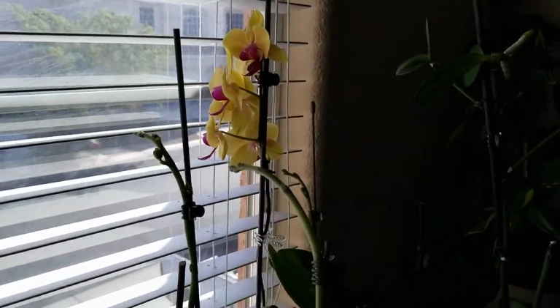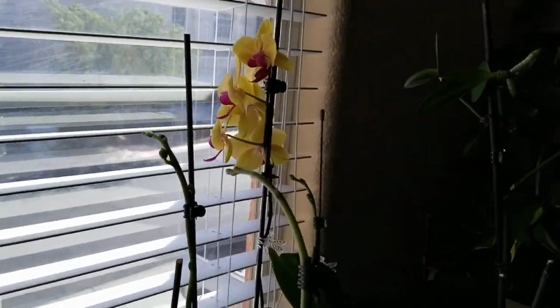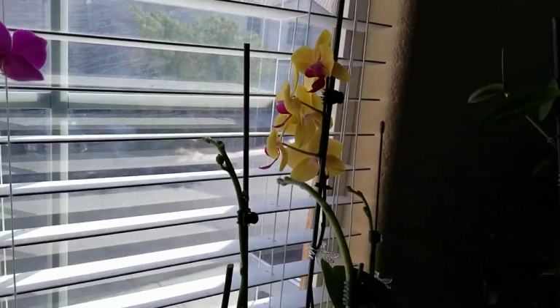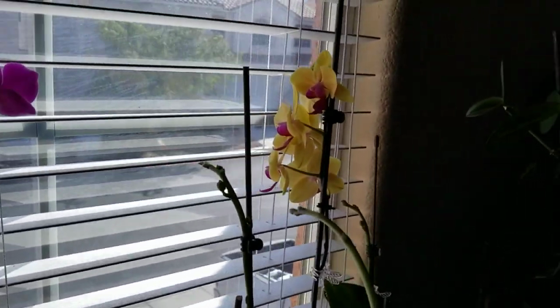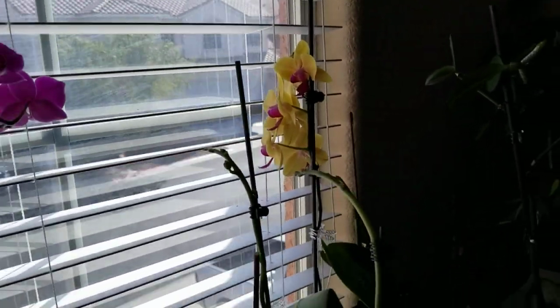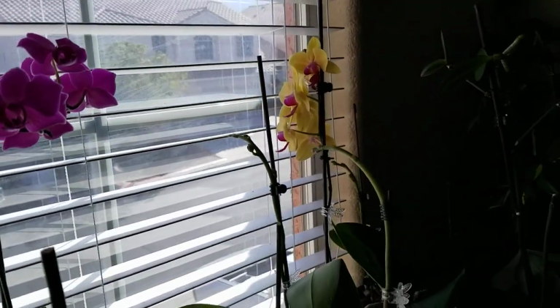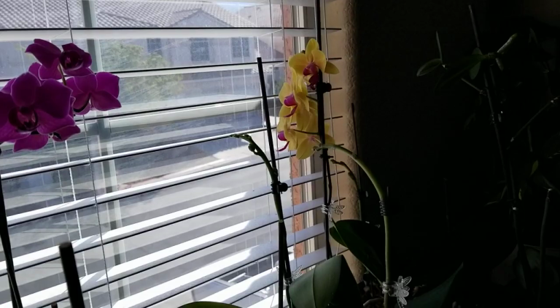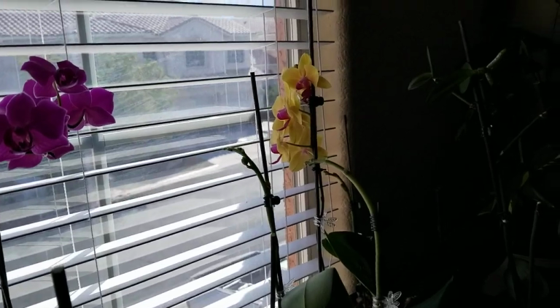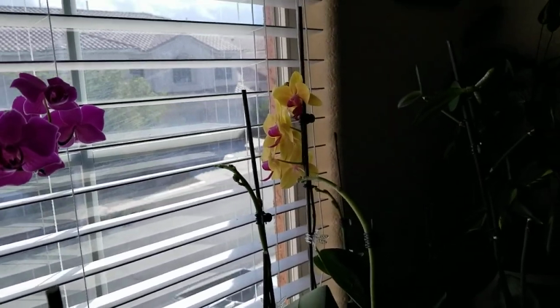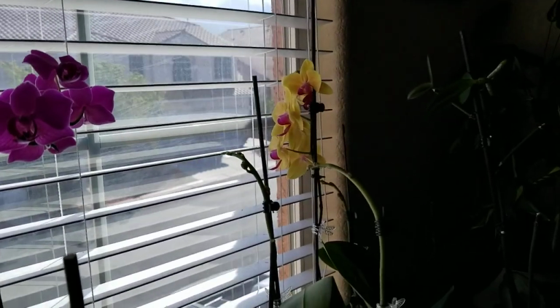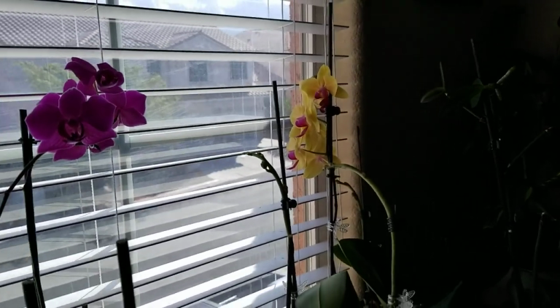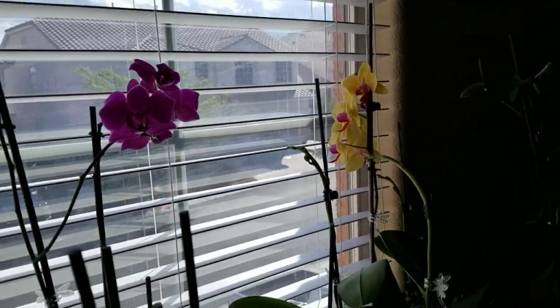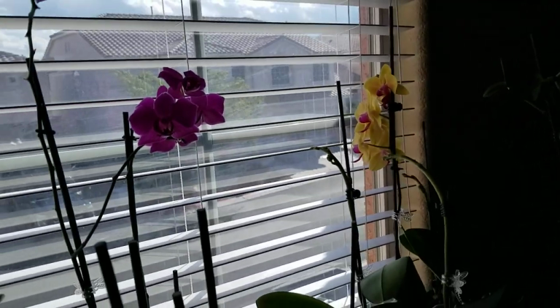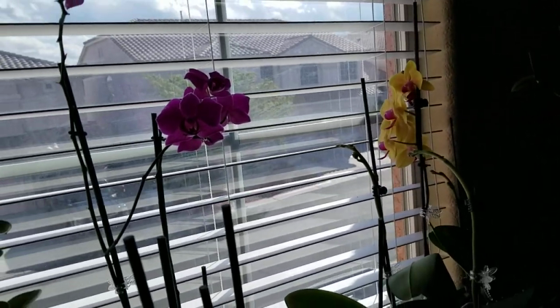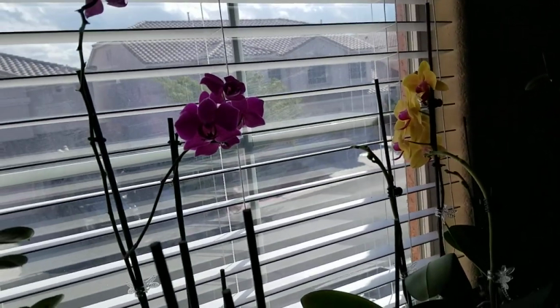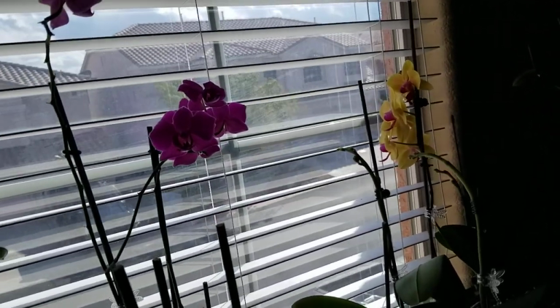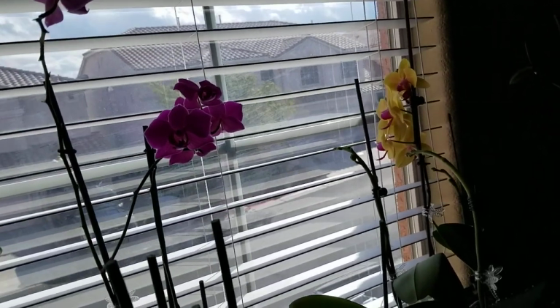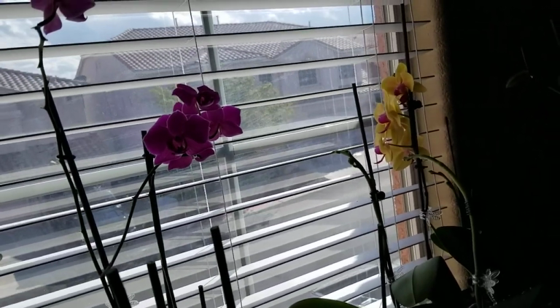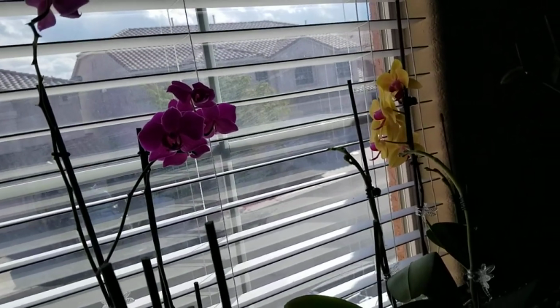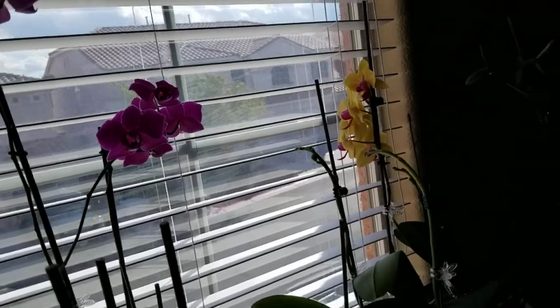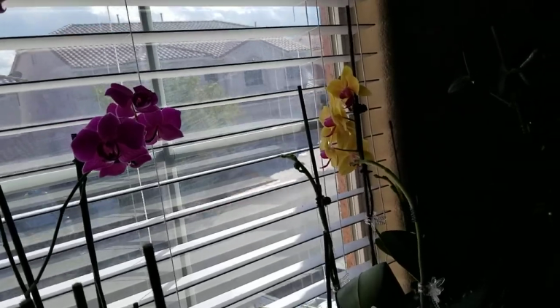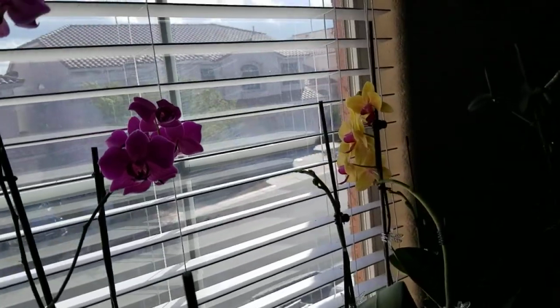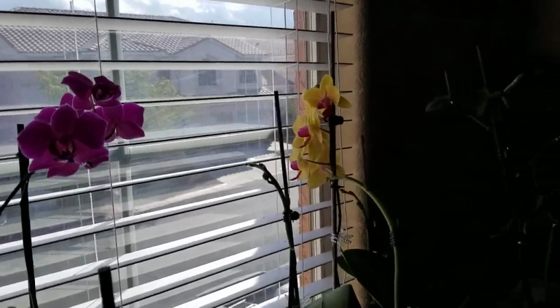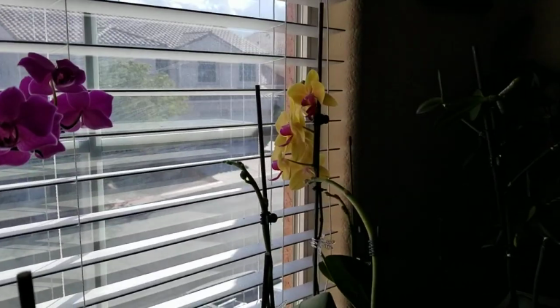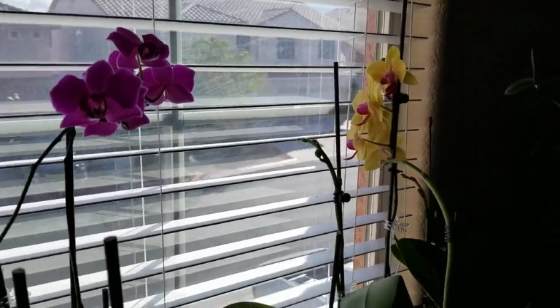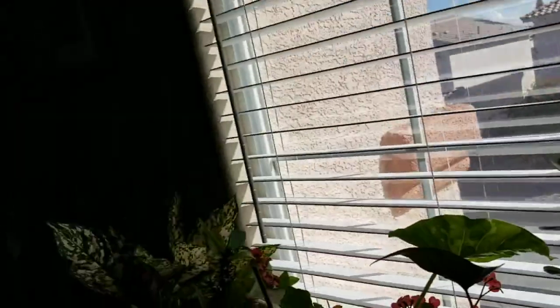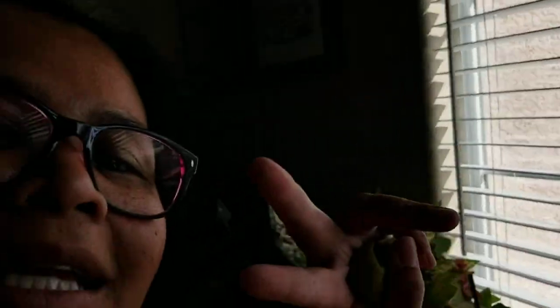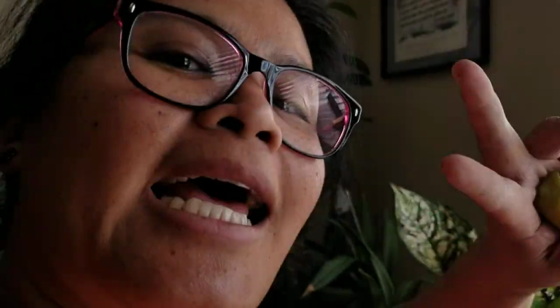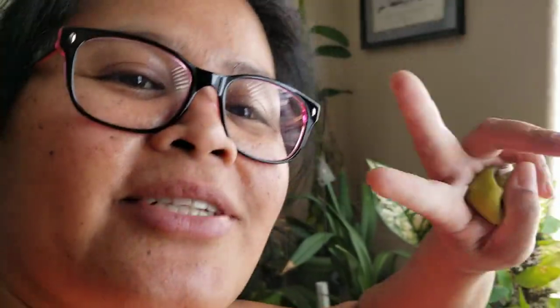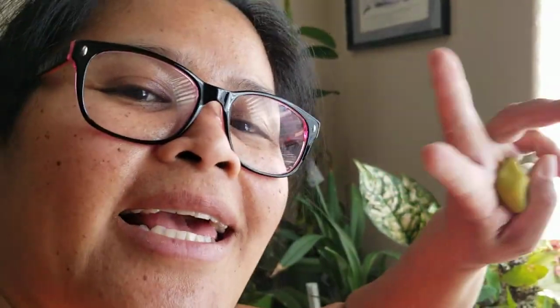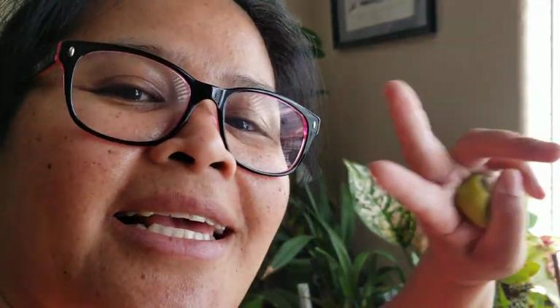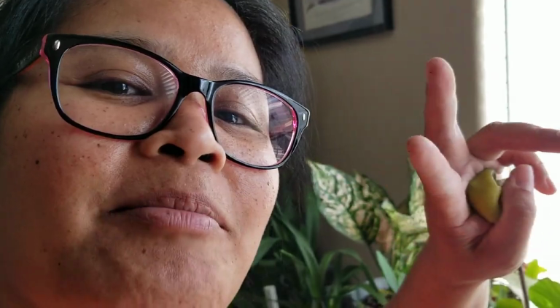All right guys, thanks for watching. This is all my orchids. Have a good day, bye!